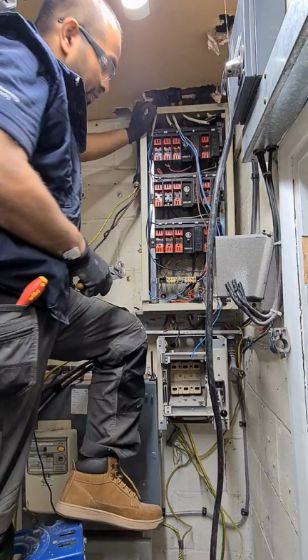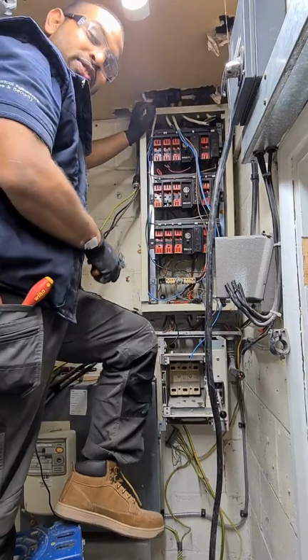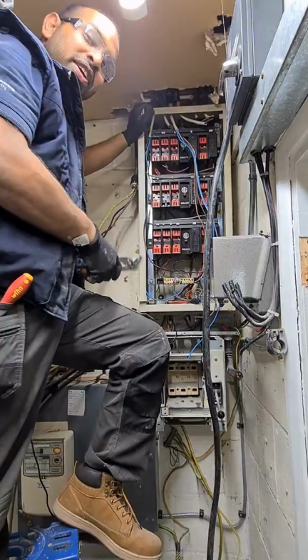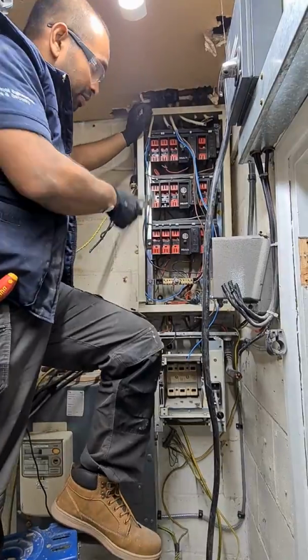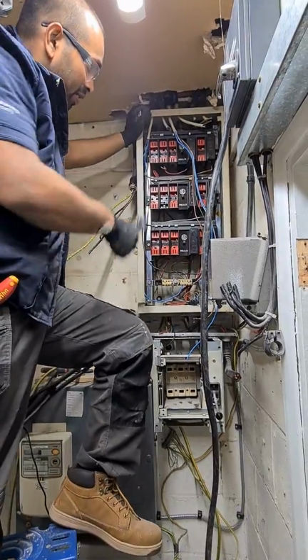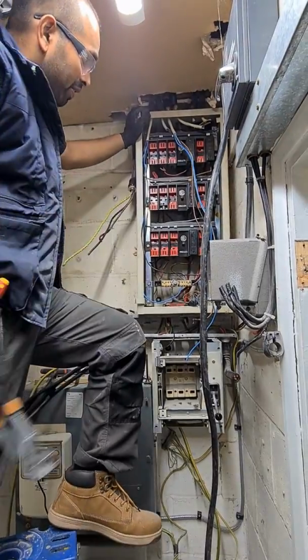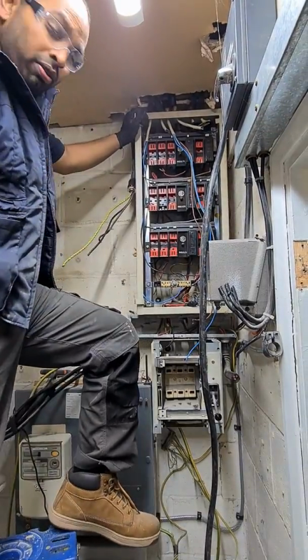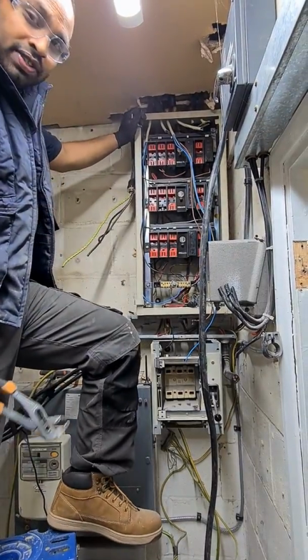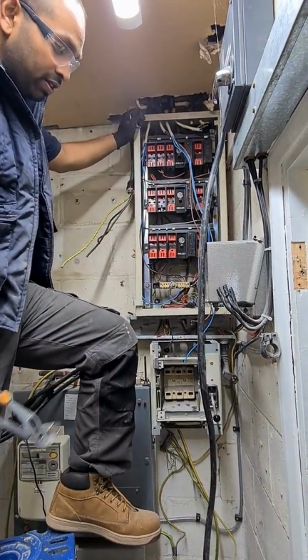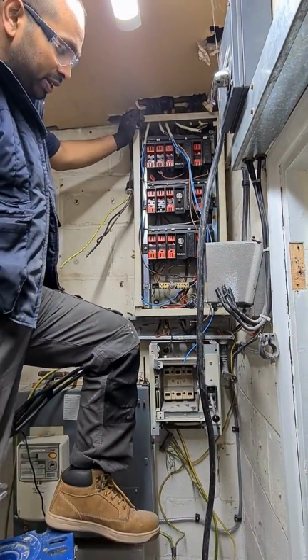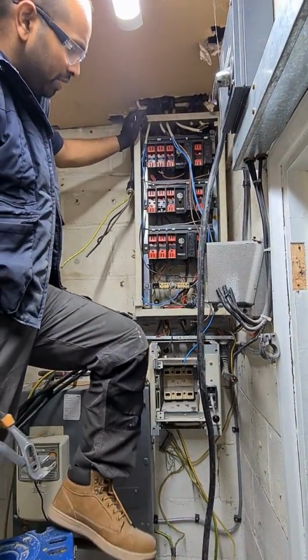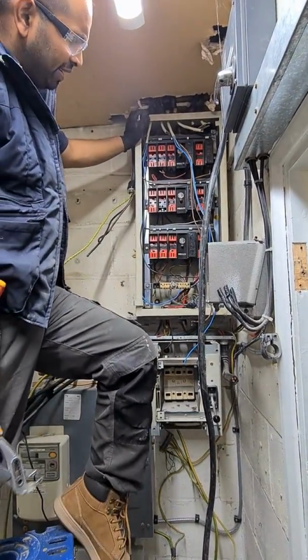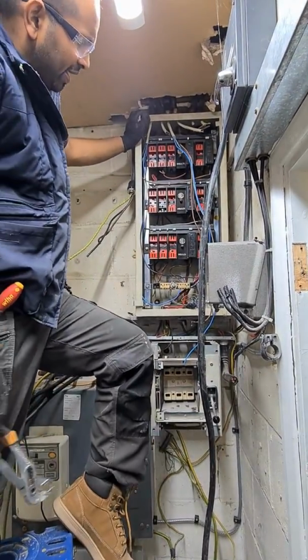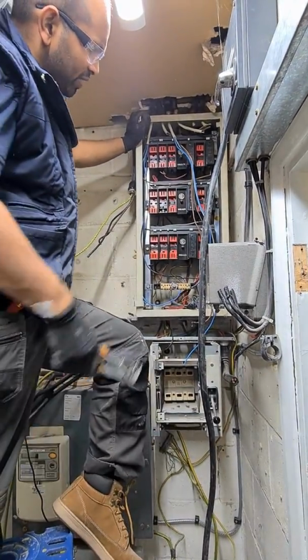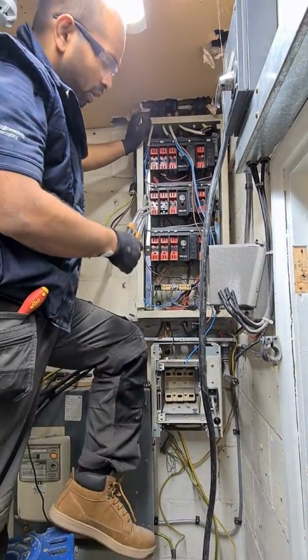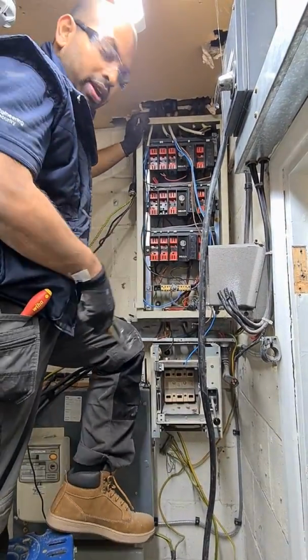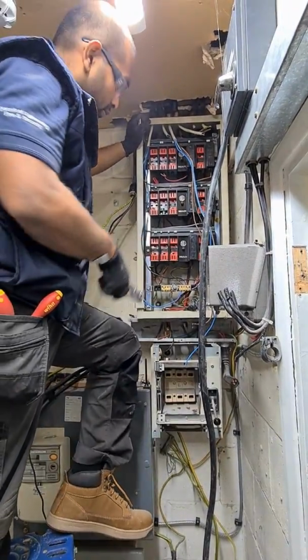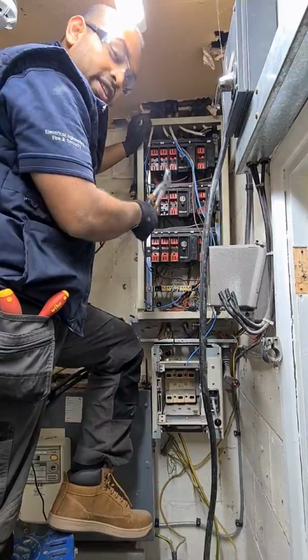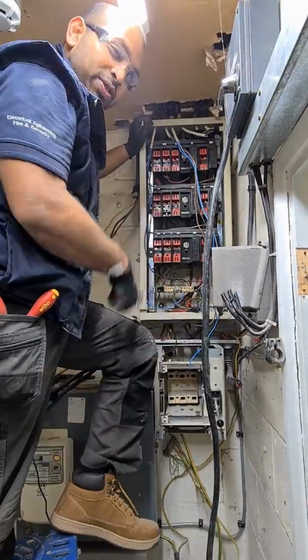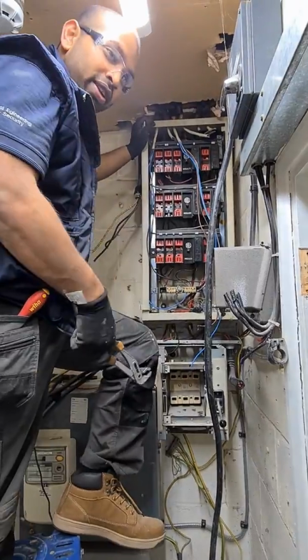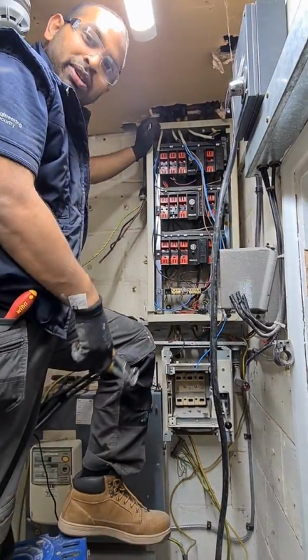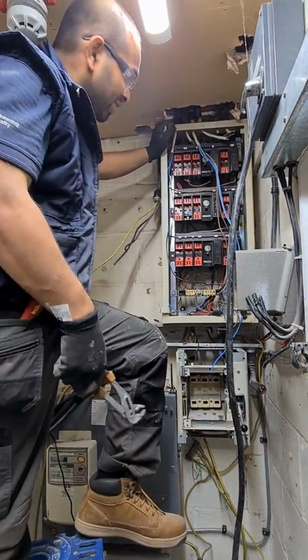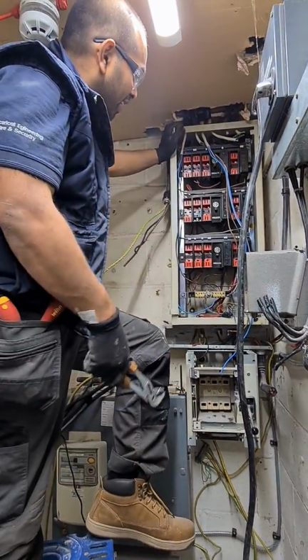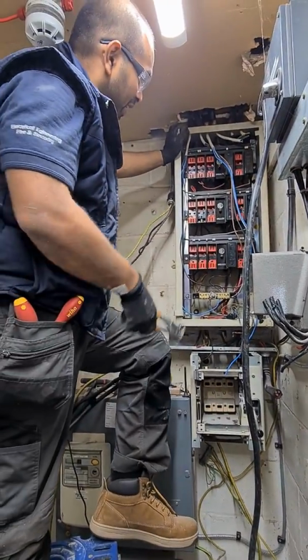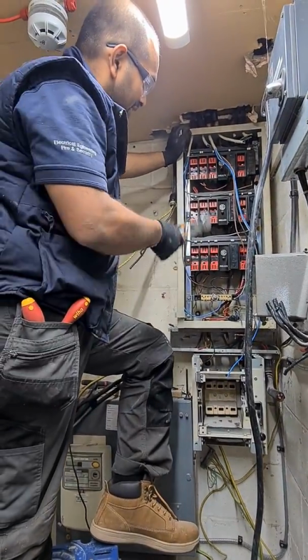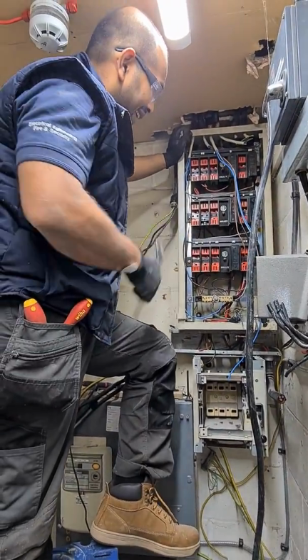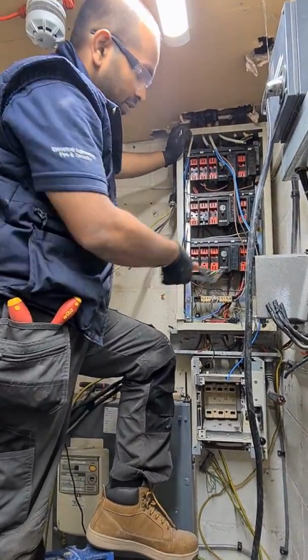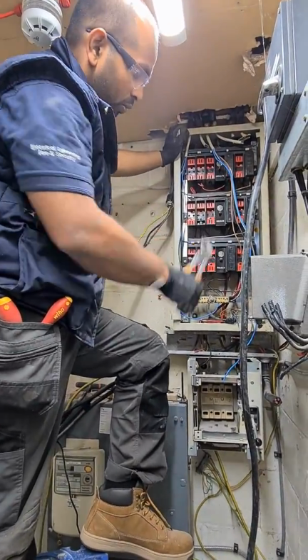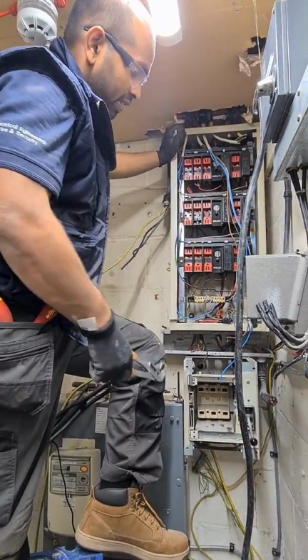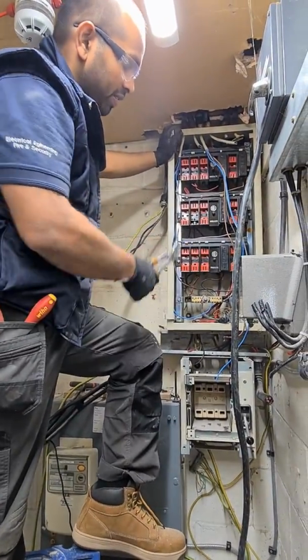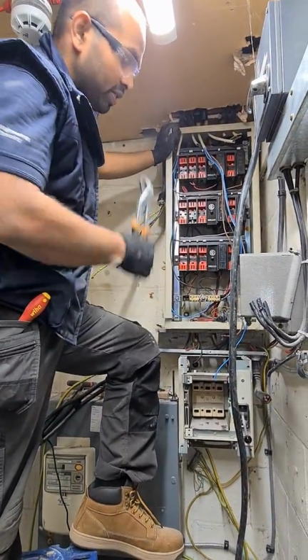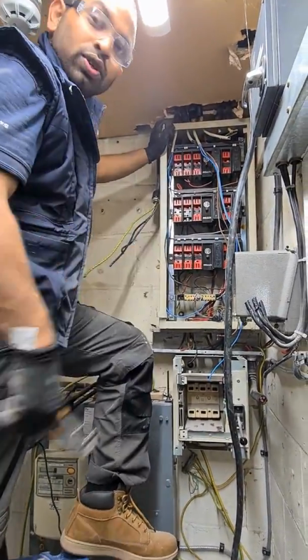I've taken out the front cover of this old distribution board and there's only one breaker, one circuit in it. Take that one out, unbolt it, and then this is good to go.